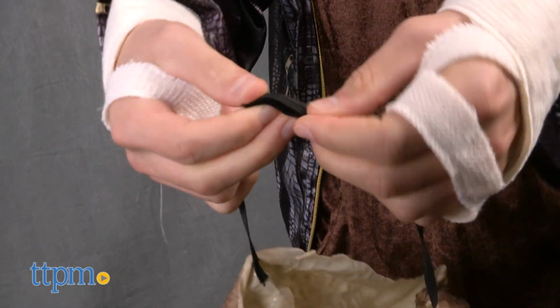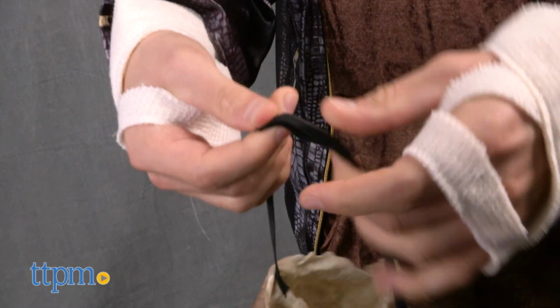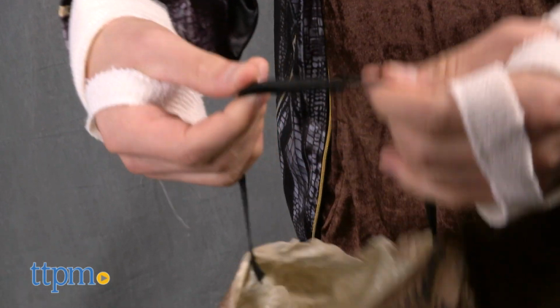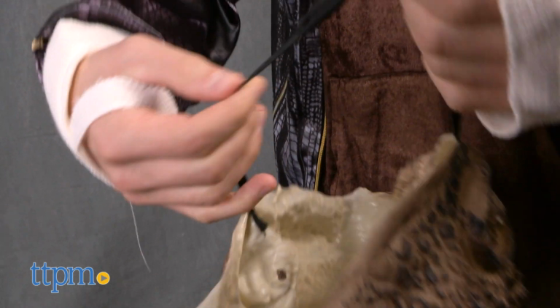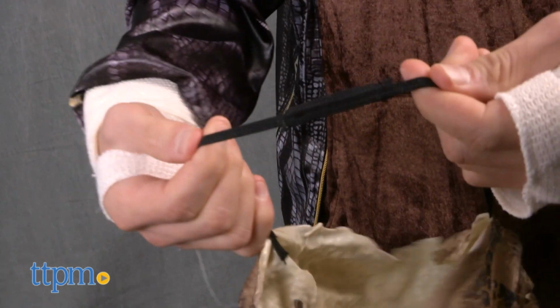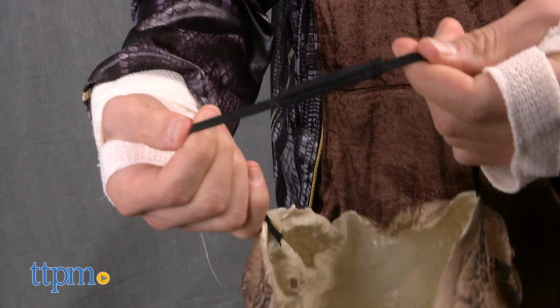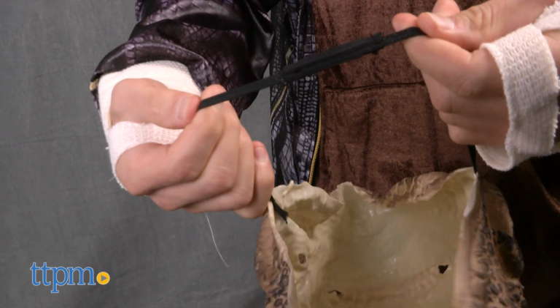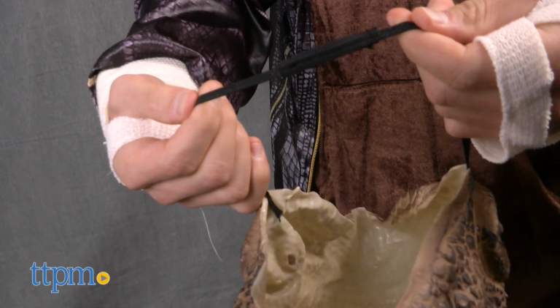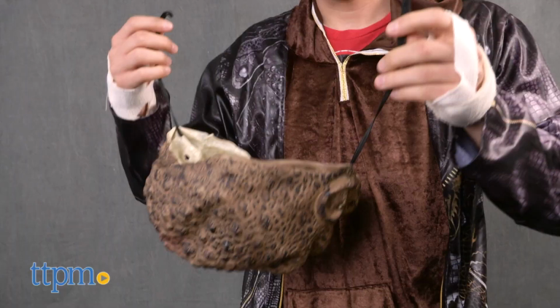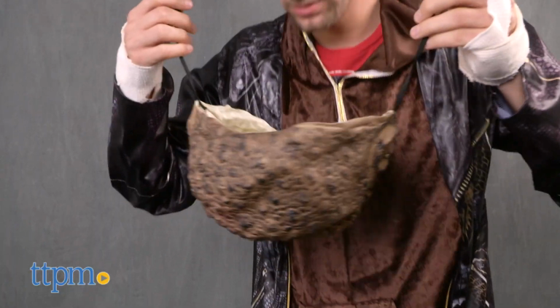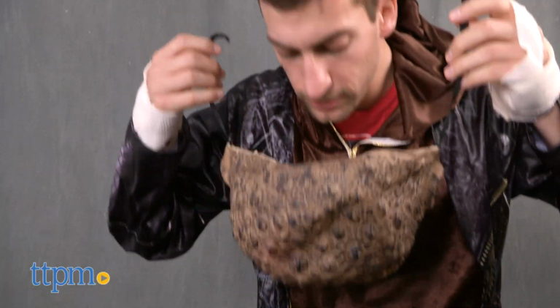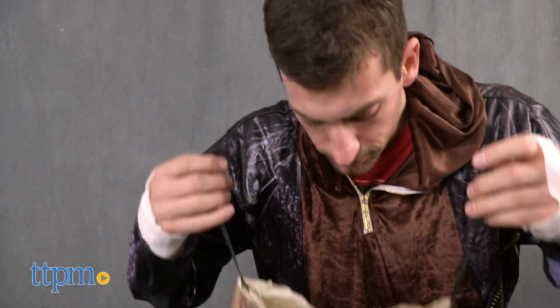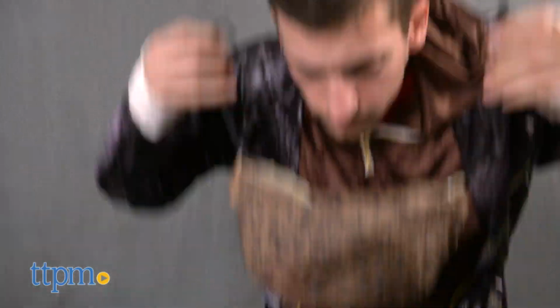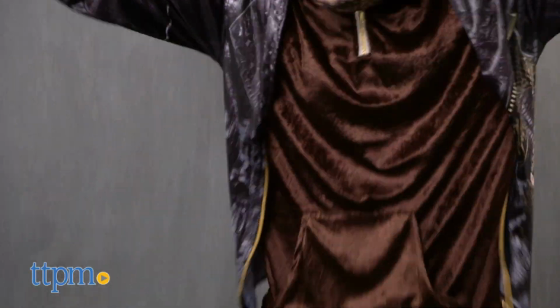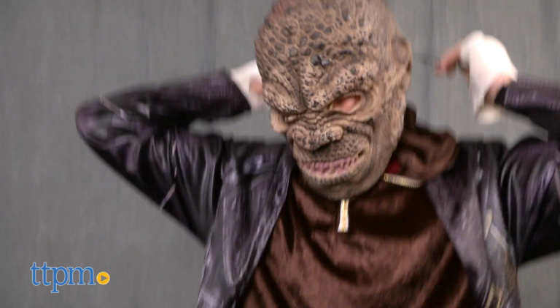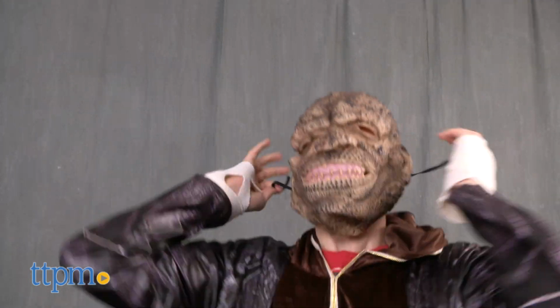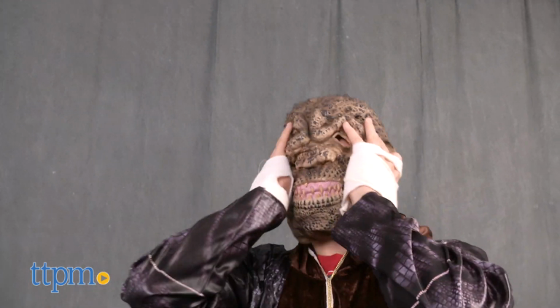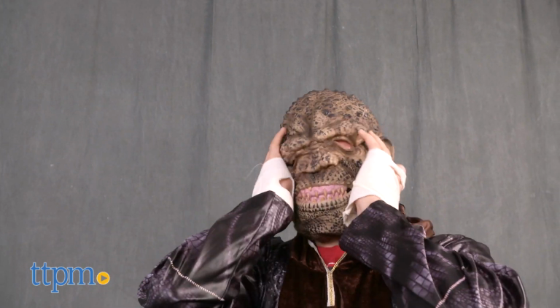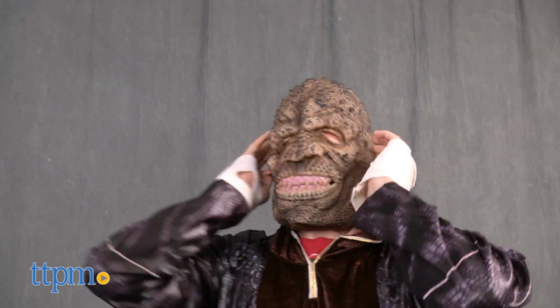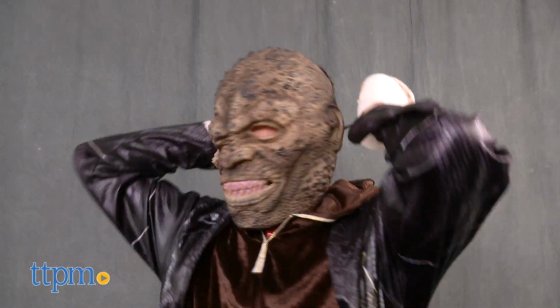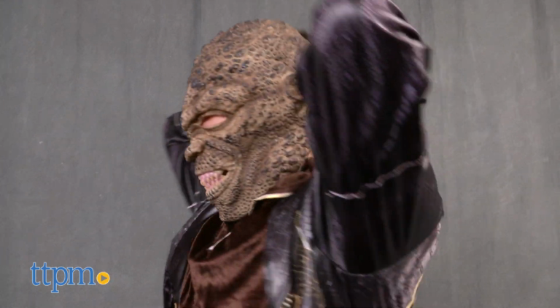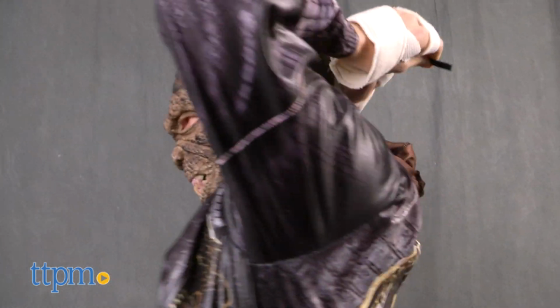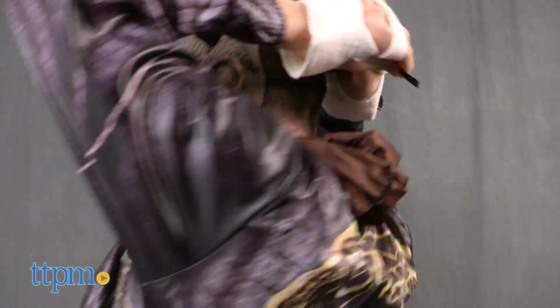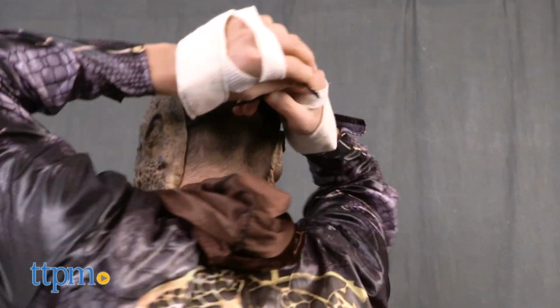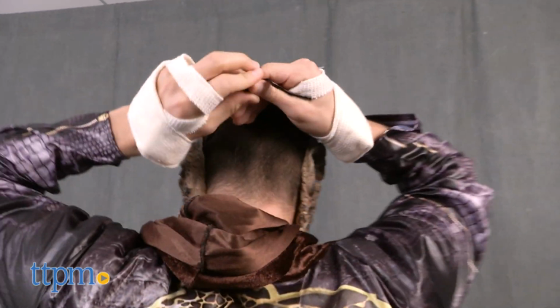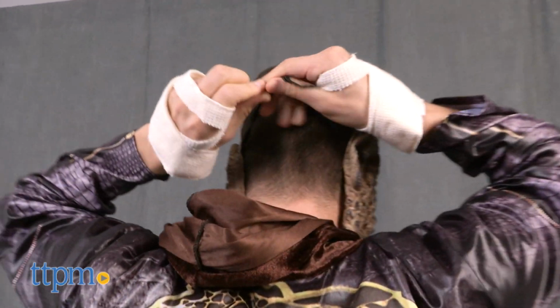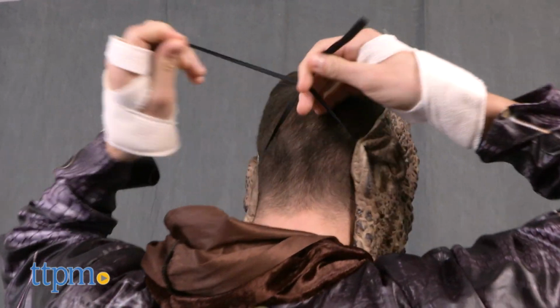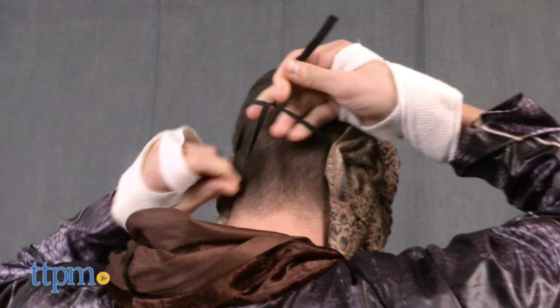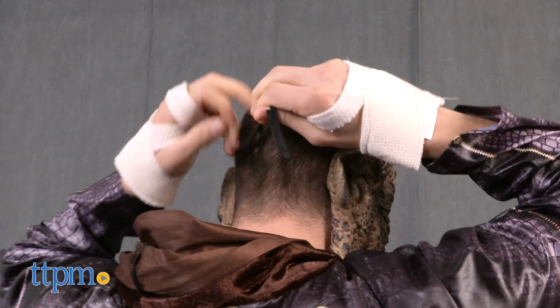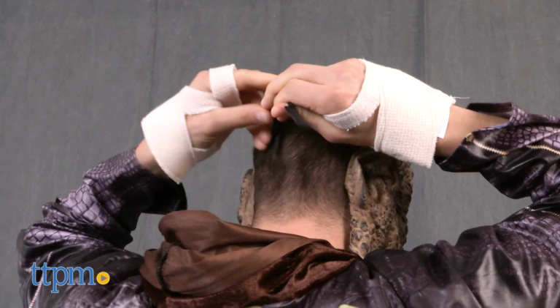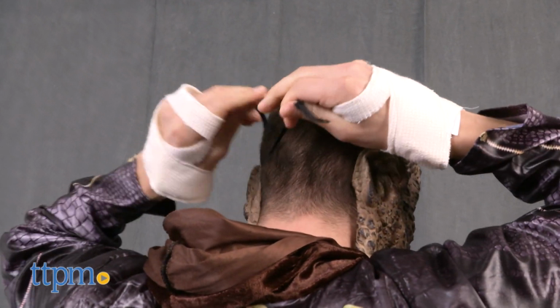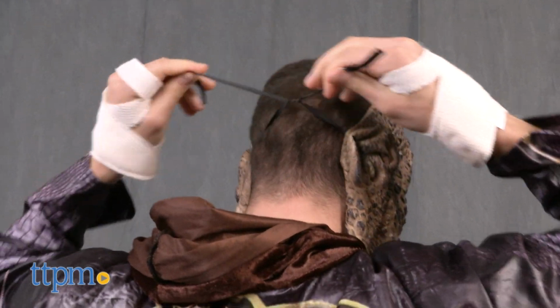This movie-realistic costume comes with everything you need to dress up as the Suicide Squad character. The mask can also be worn on its own for a custom Croc look.